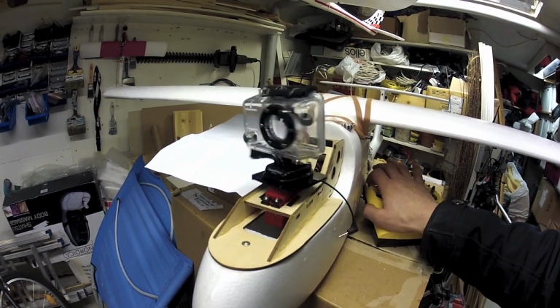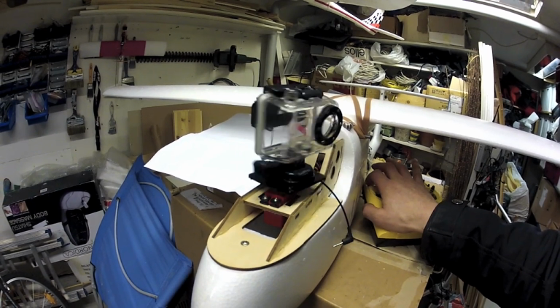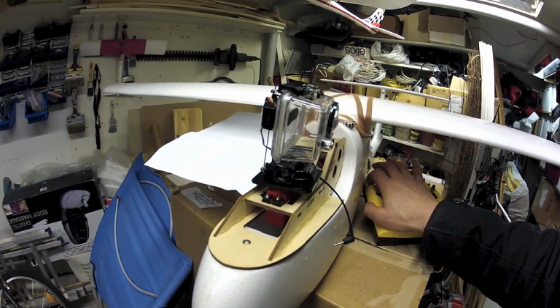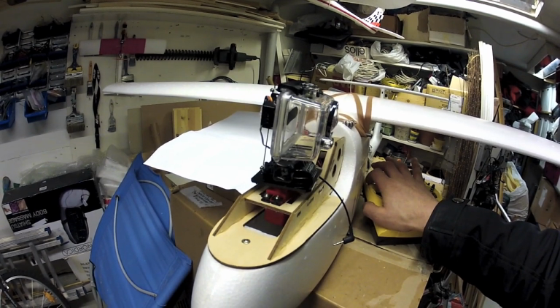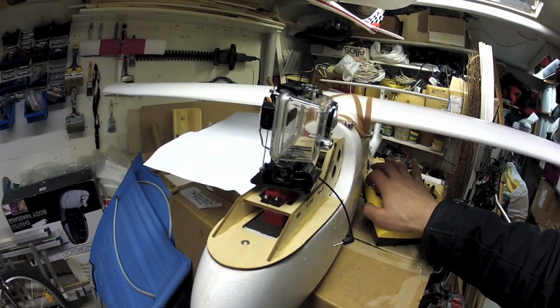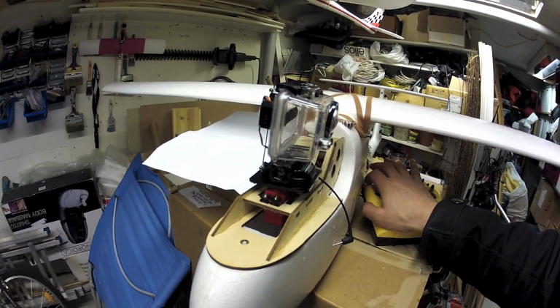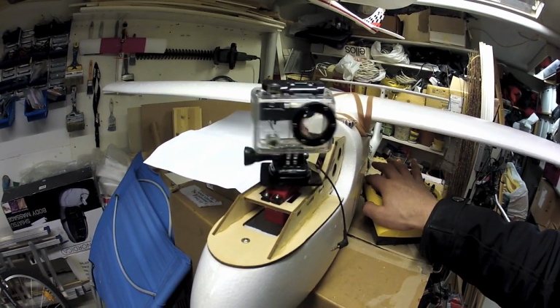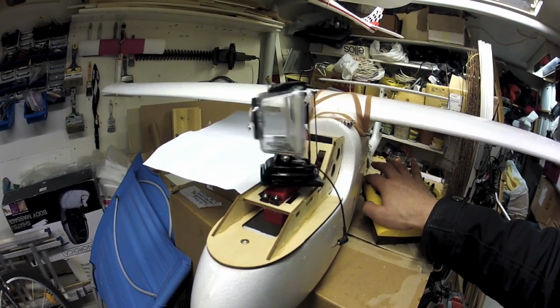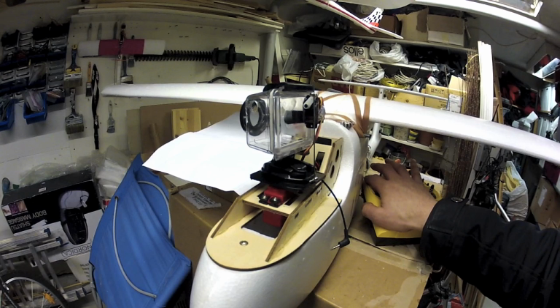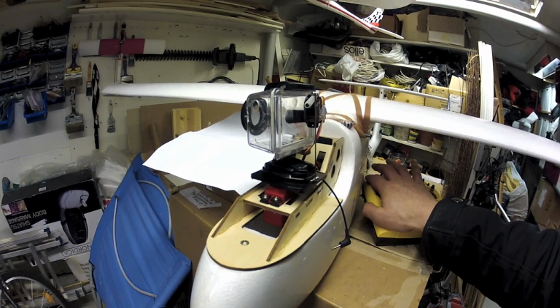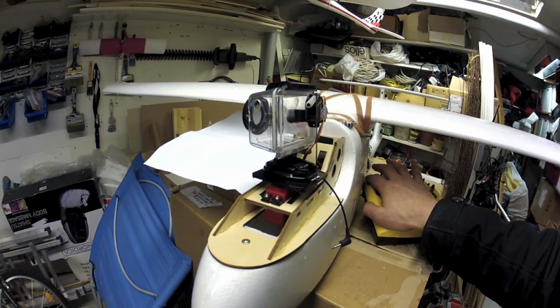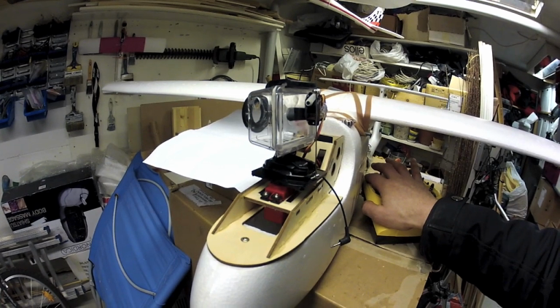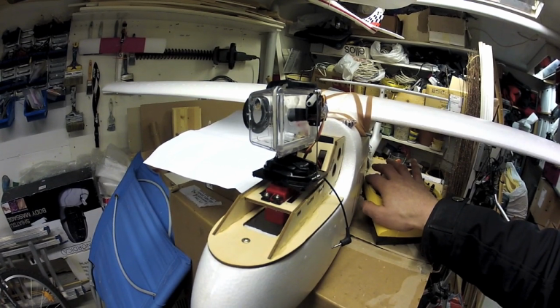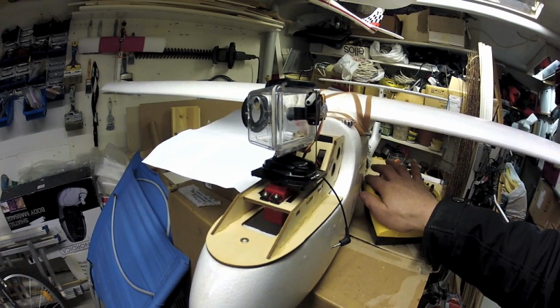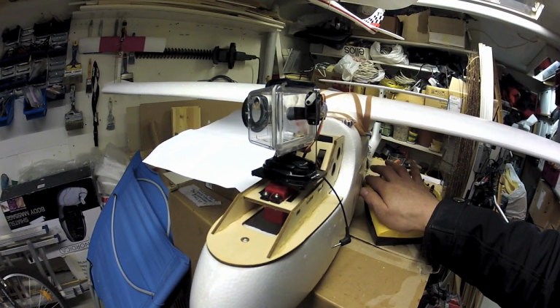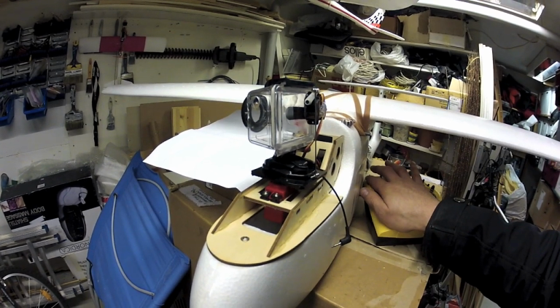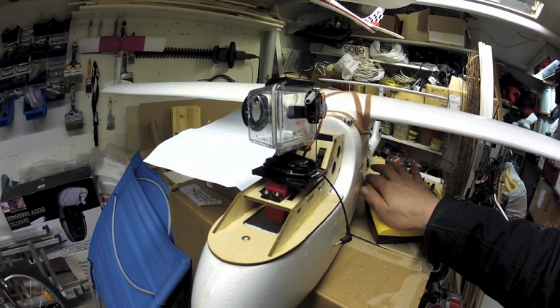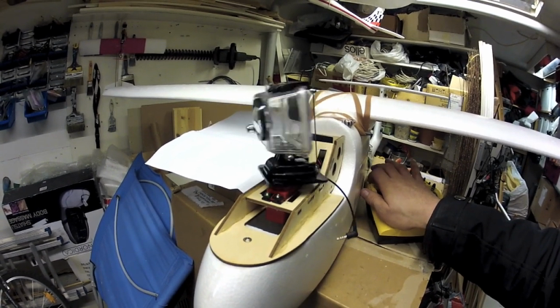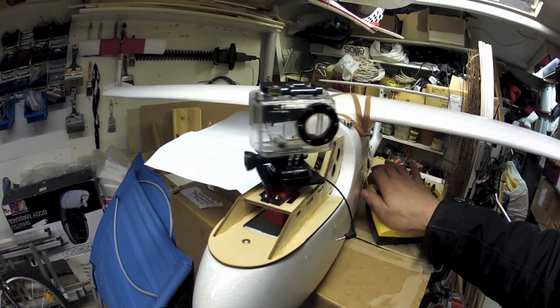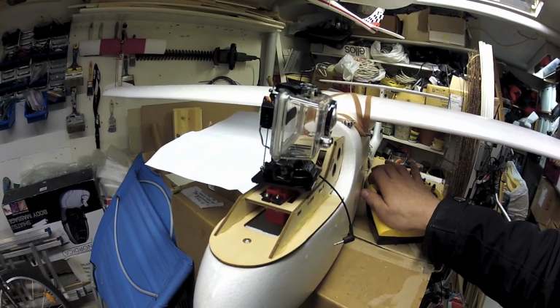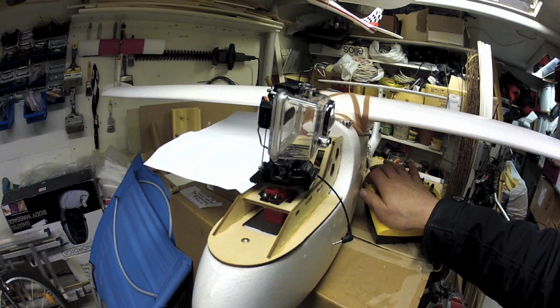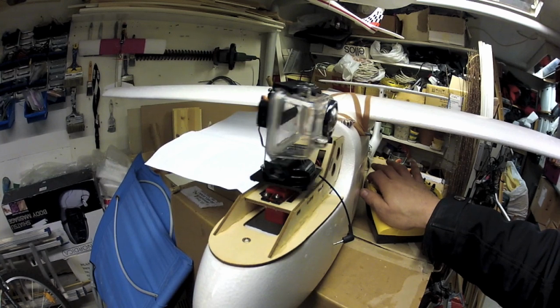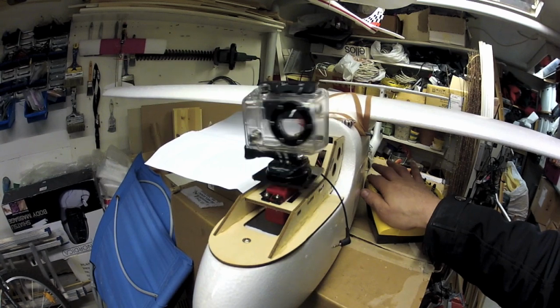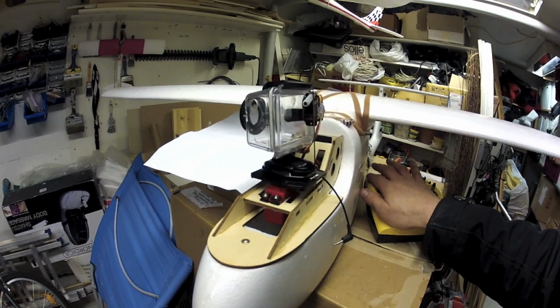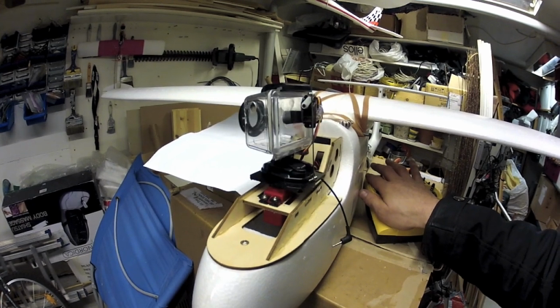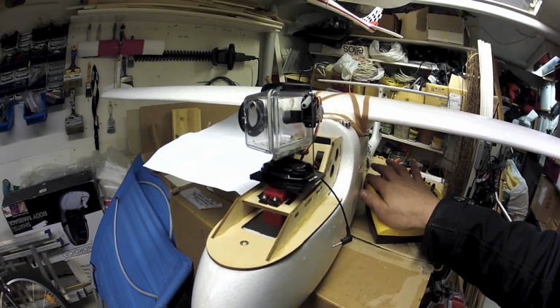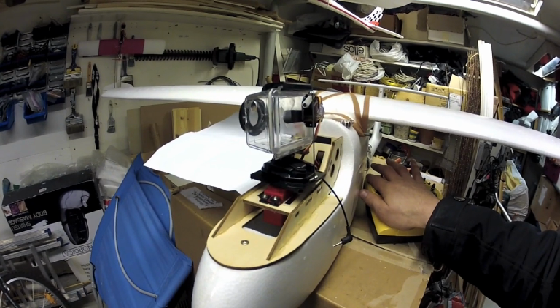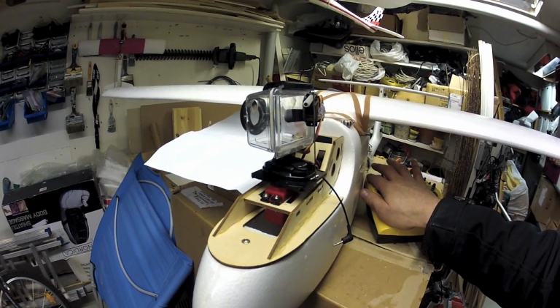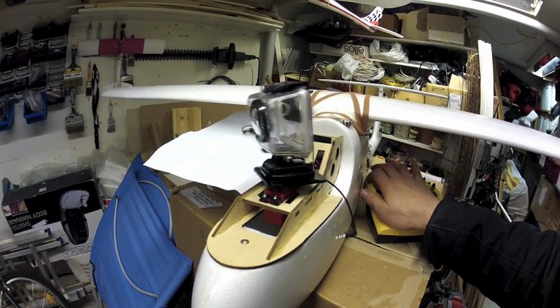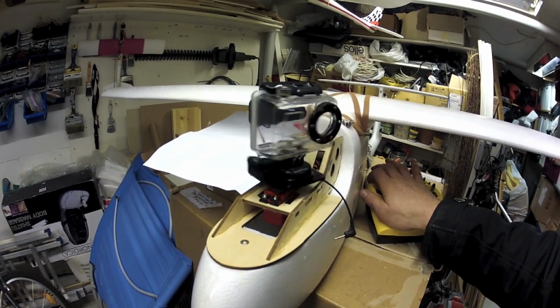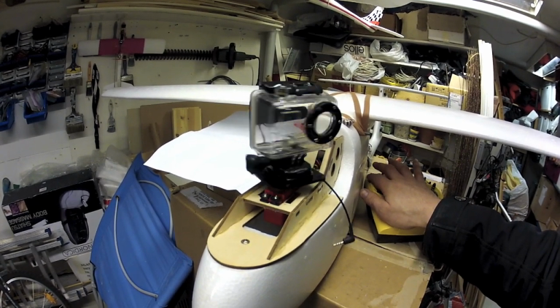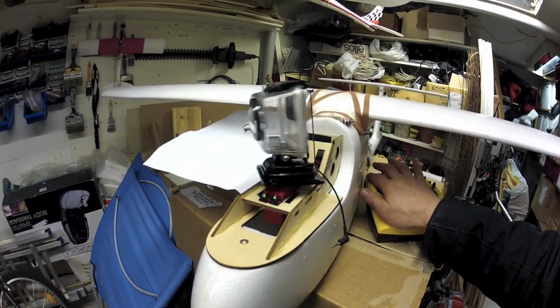I also limited the speed — it's a quite fast servo and very powerful — so this is the maximum speed that the pan will do.